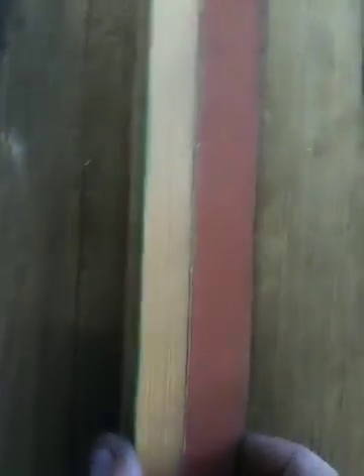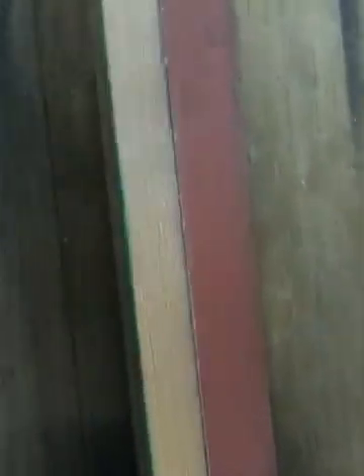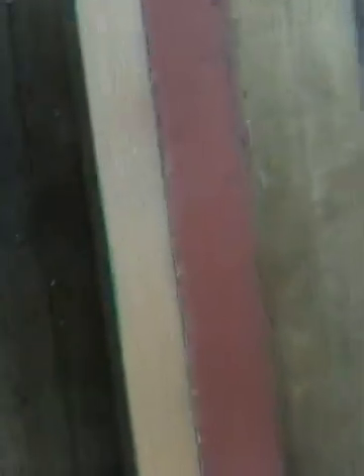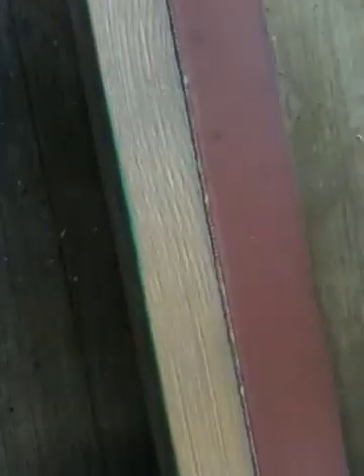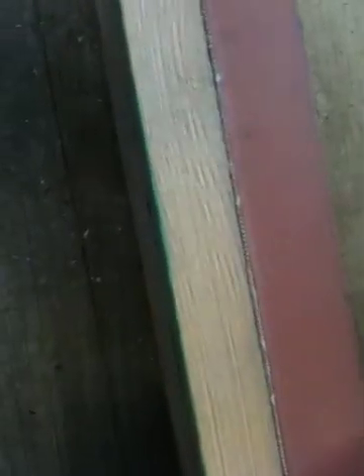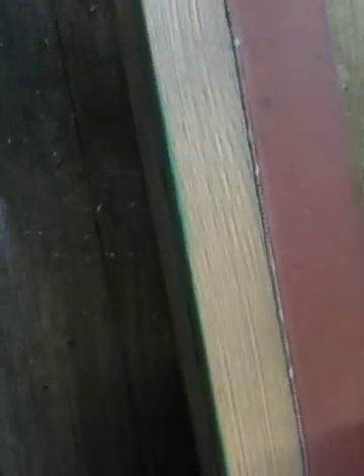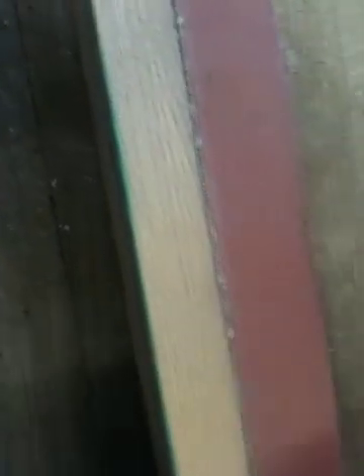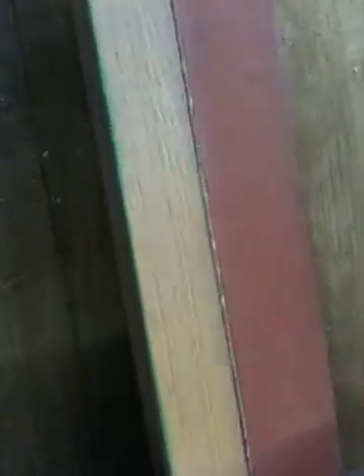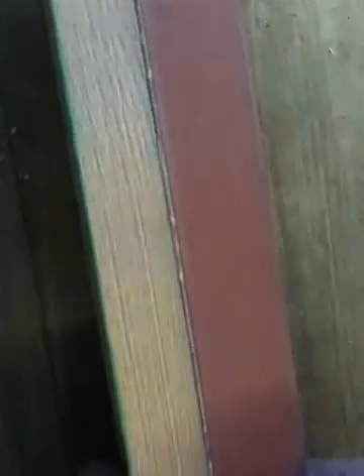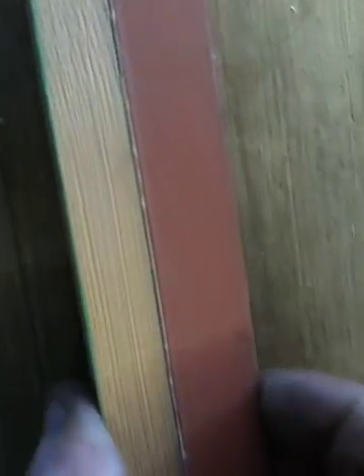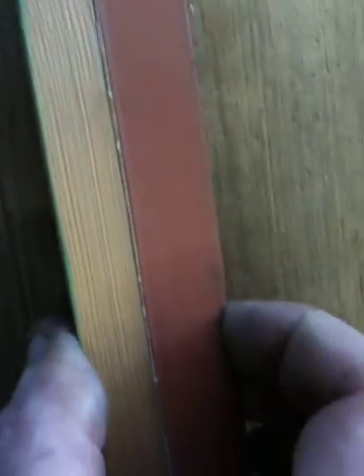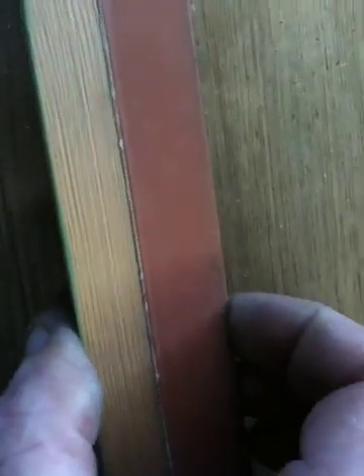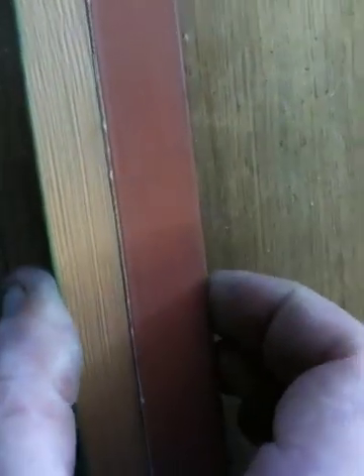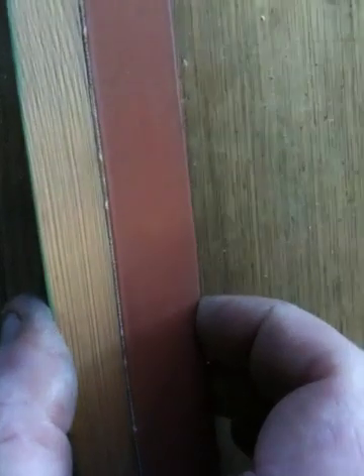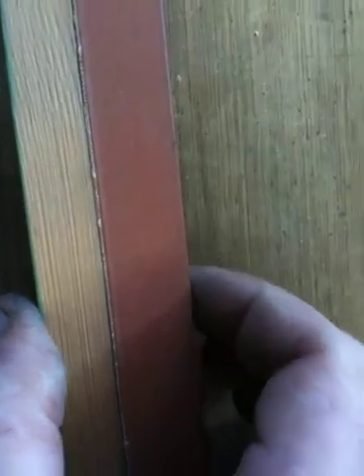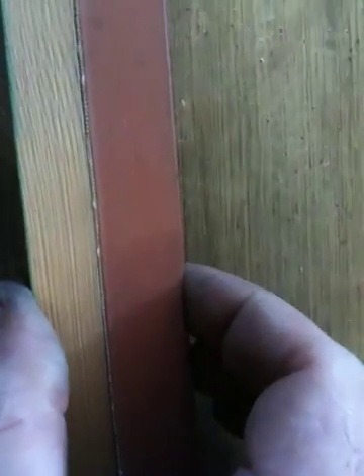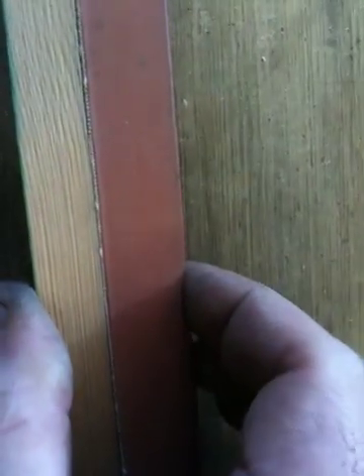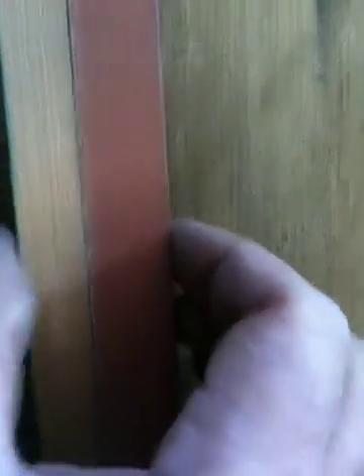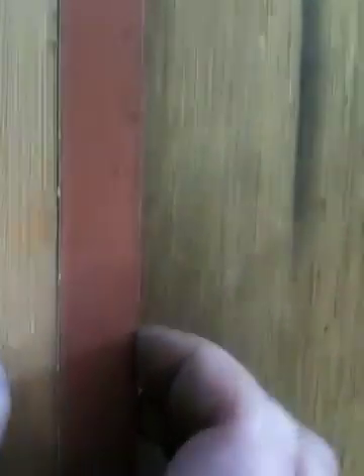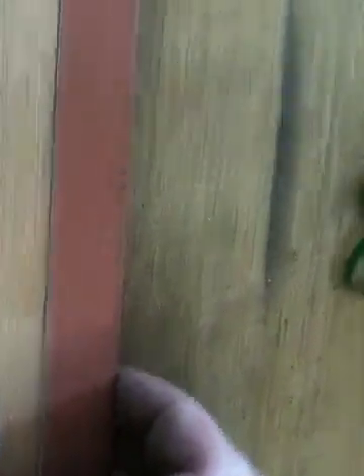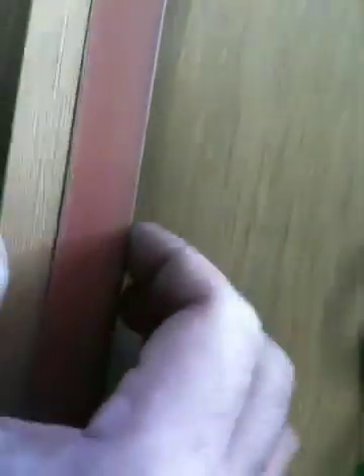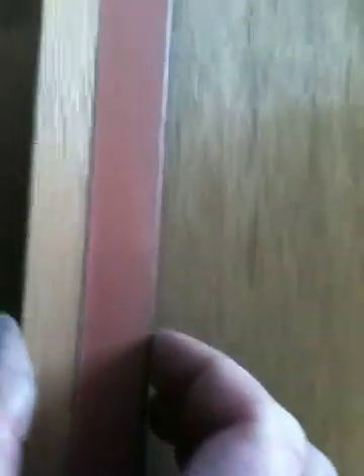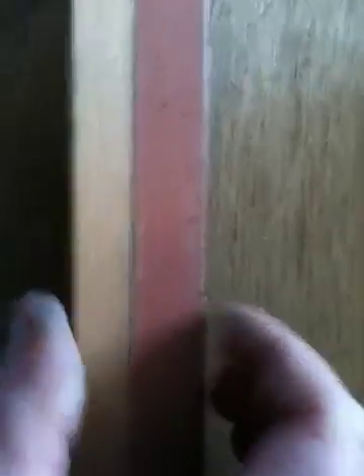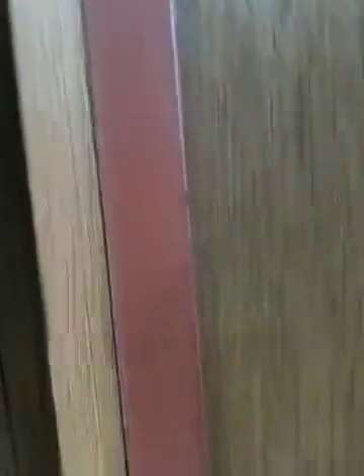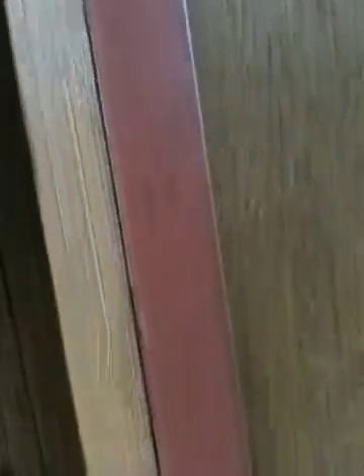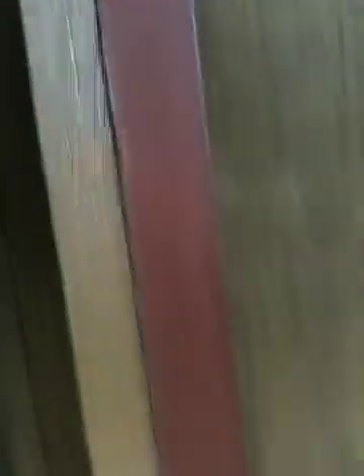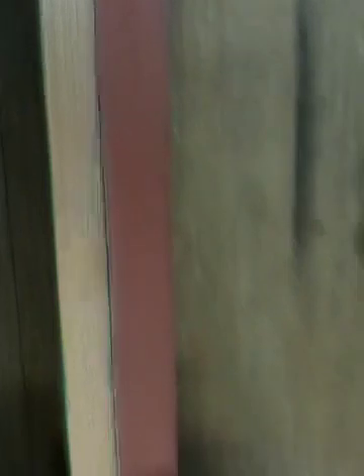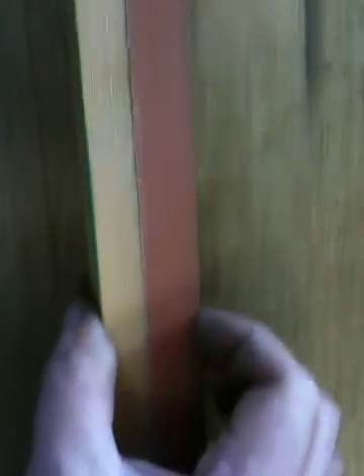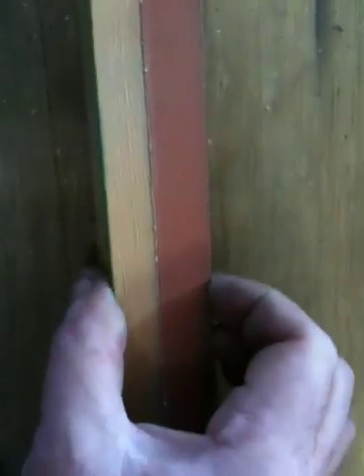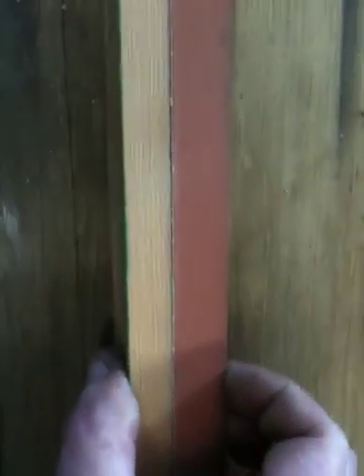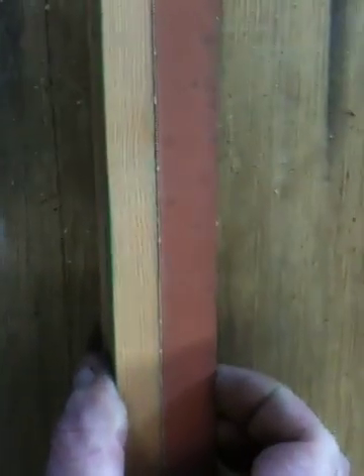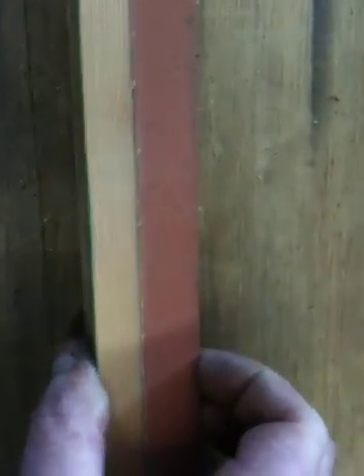As we go further up, it gets harder and harder. I'm putting loads of pressure on there. Now that's just passable, but it's hard.